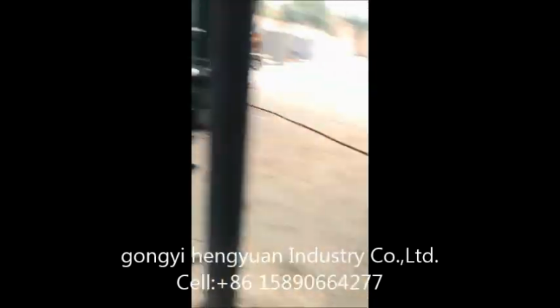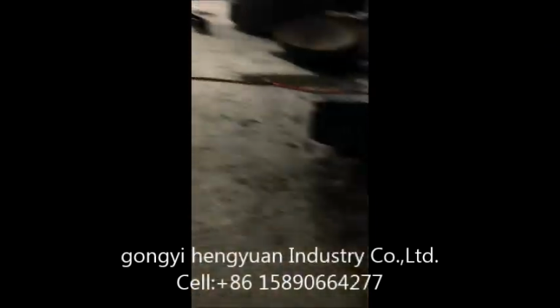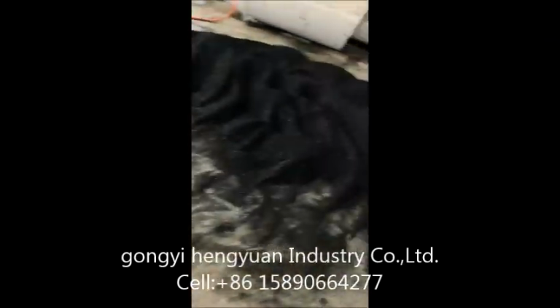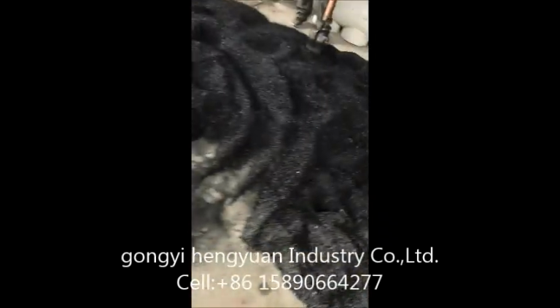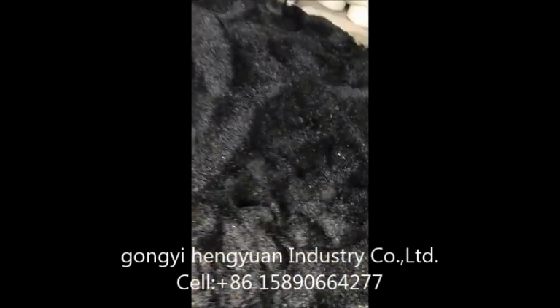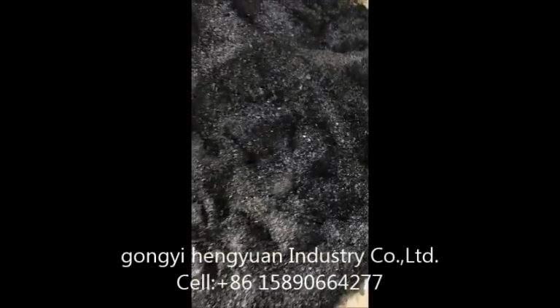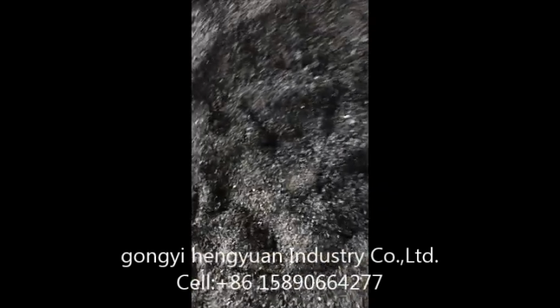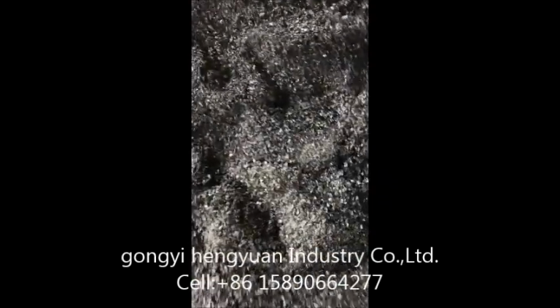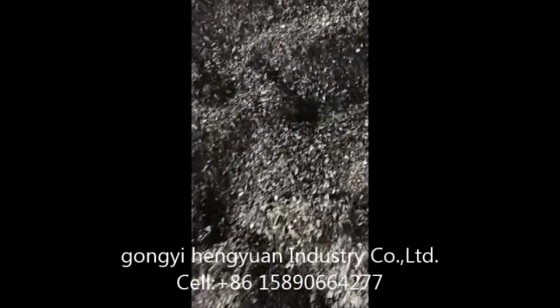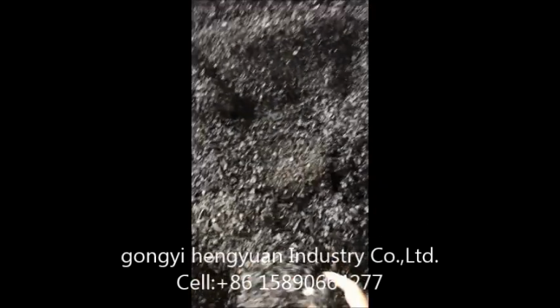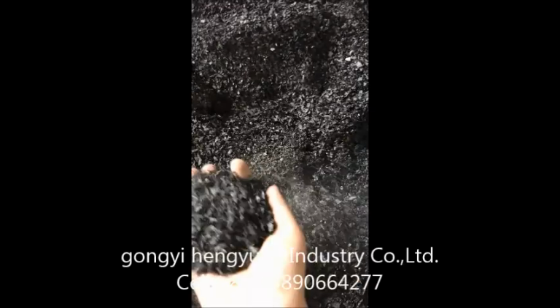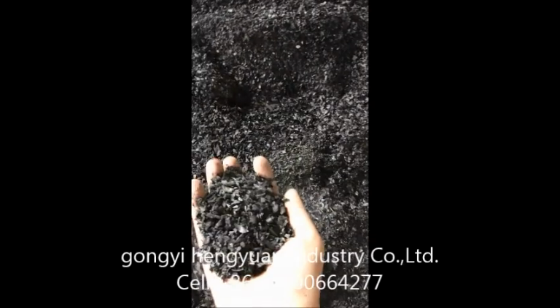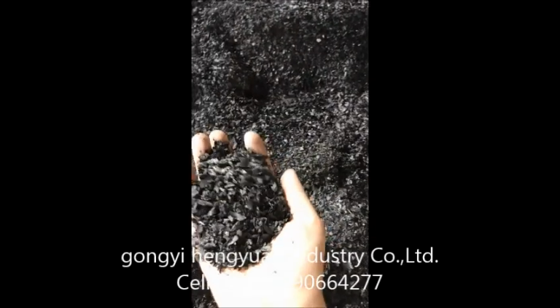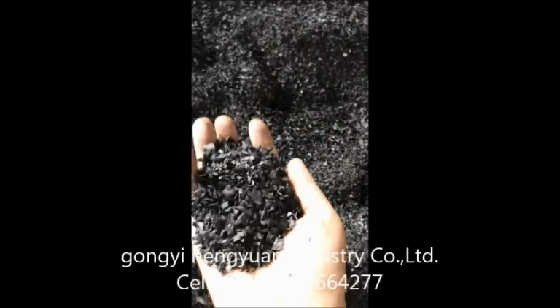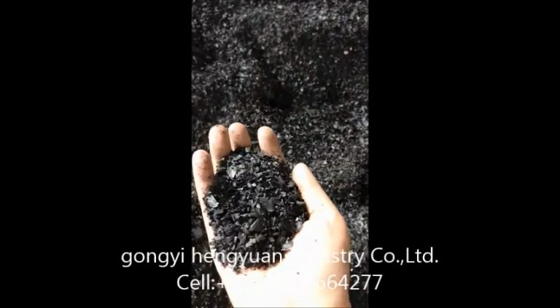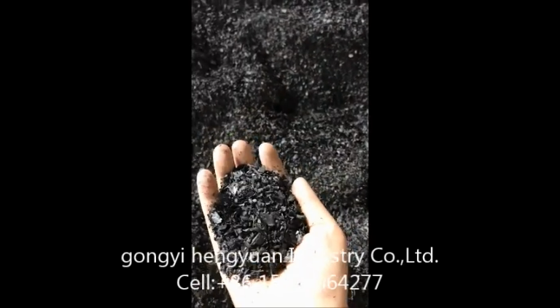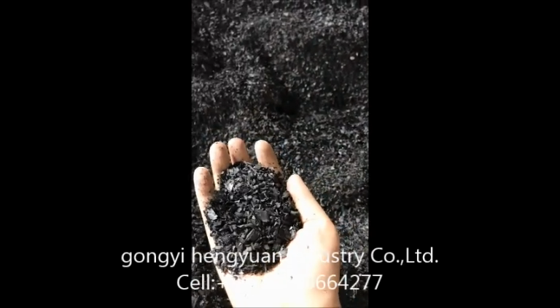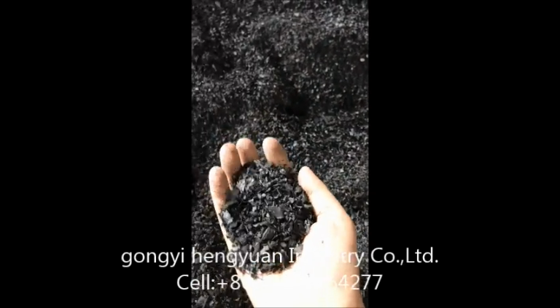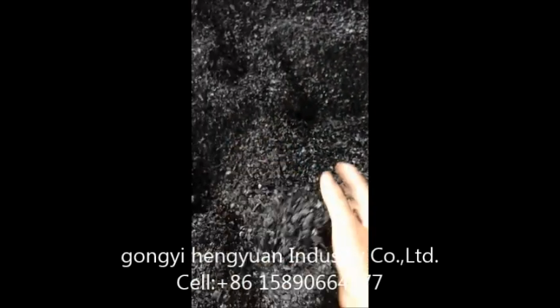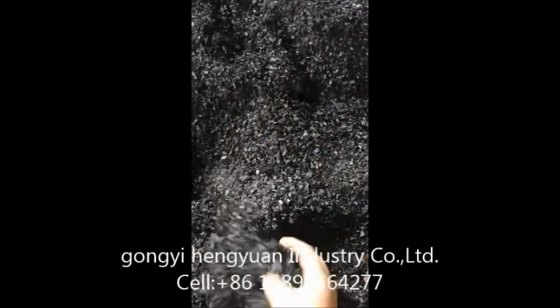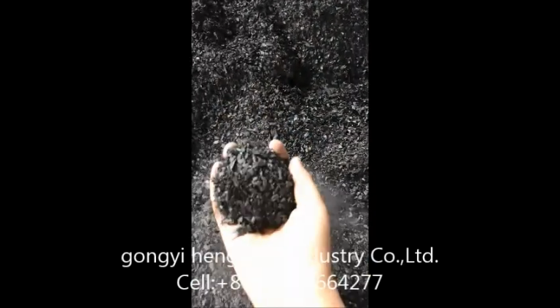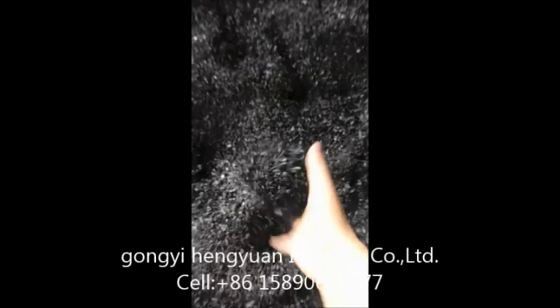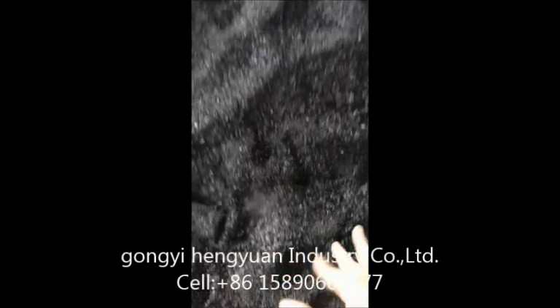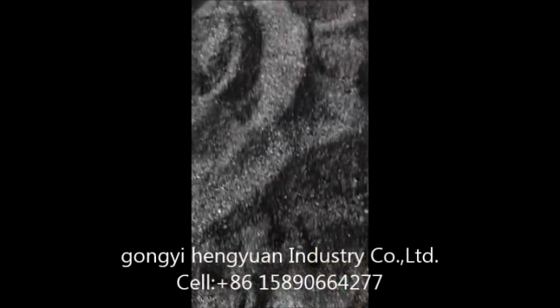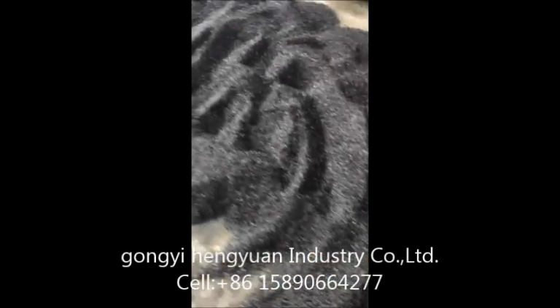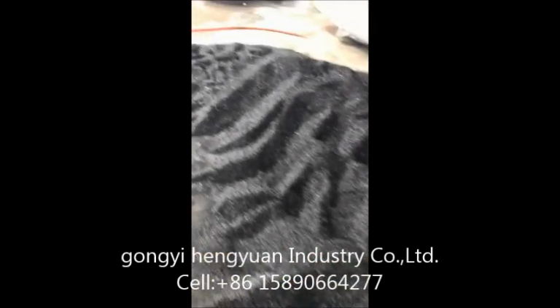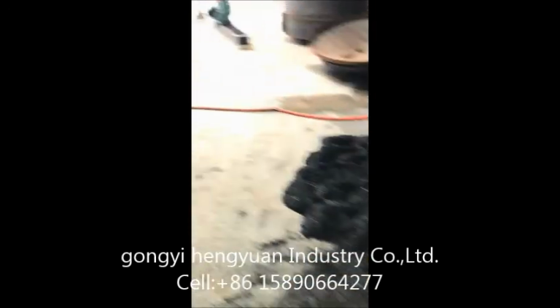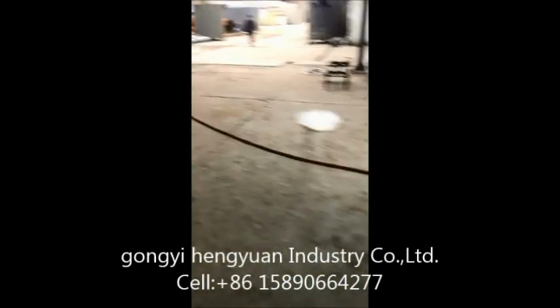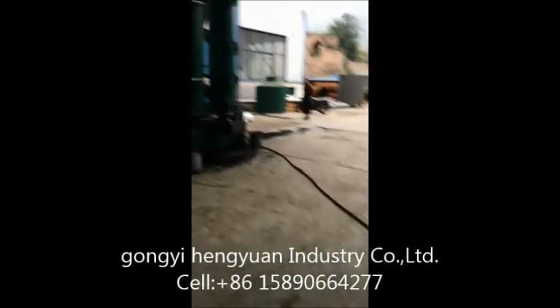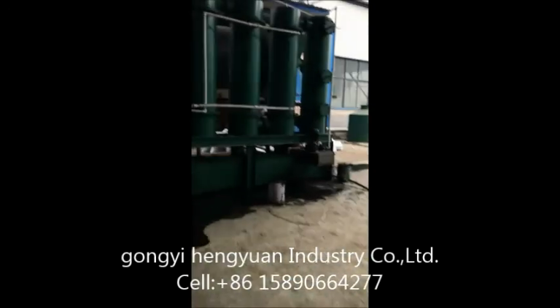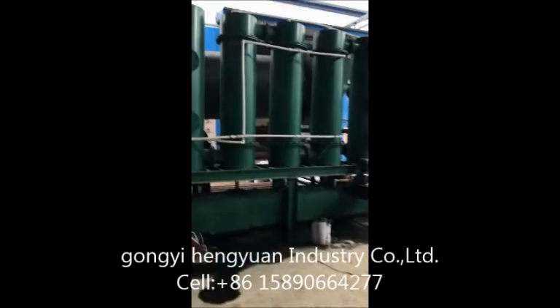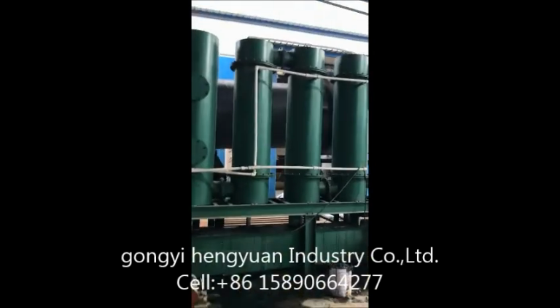This is the charcoal we have made — it is very high quality charcoal. The raw material here is wood tips. We can also use coconut shells, dust, or other biomass waste as input material.